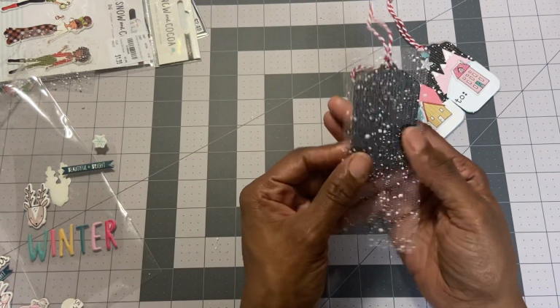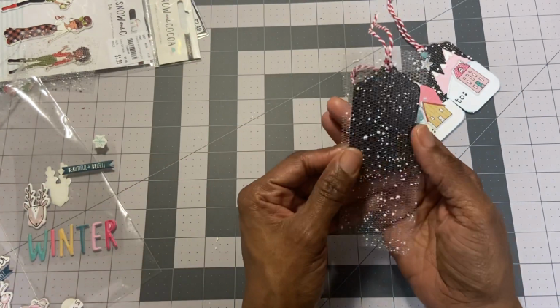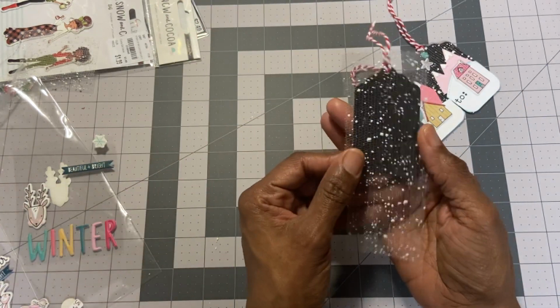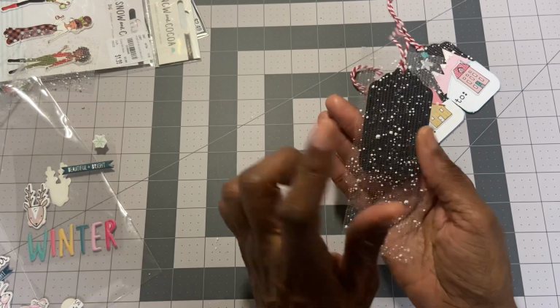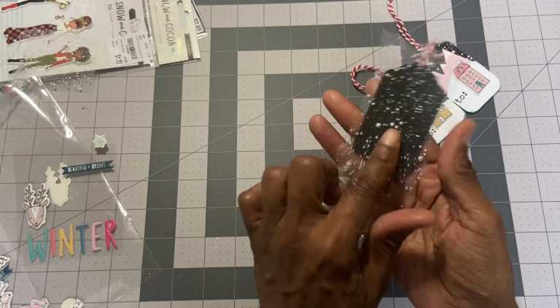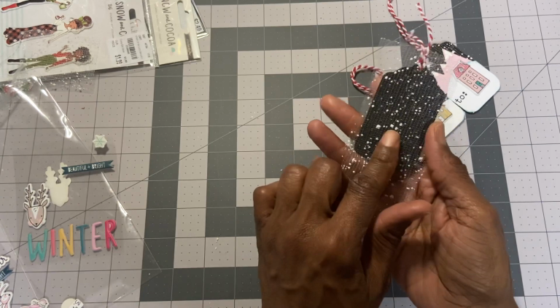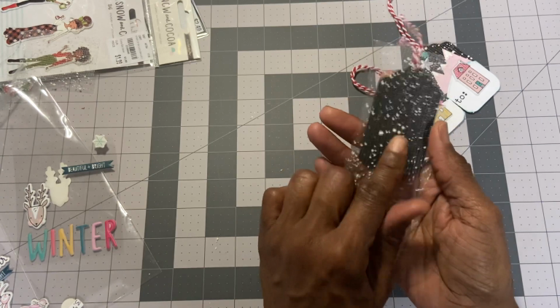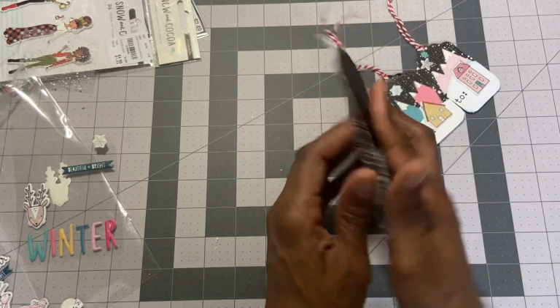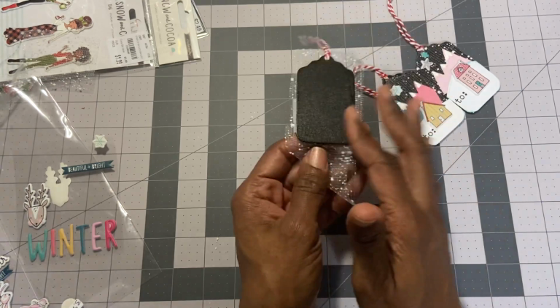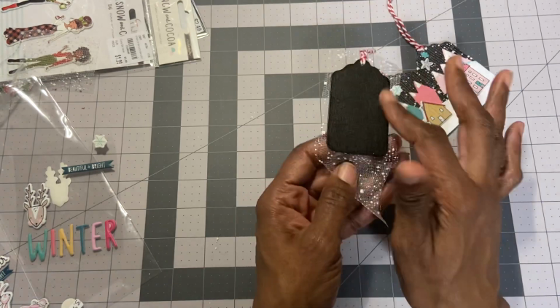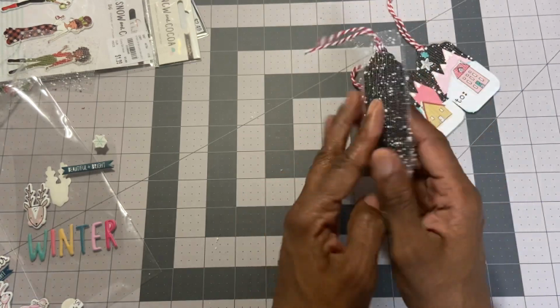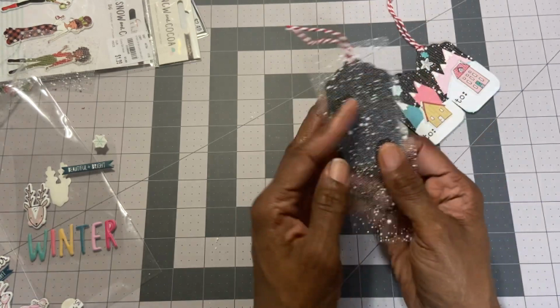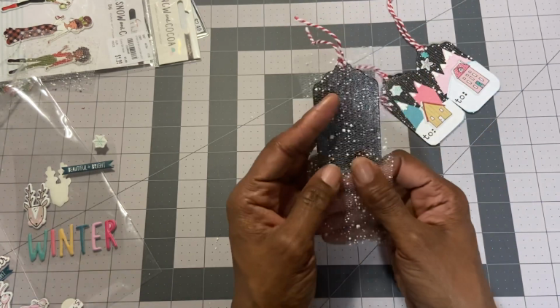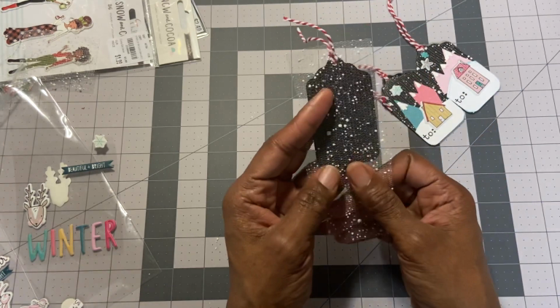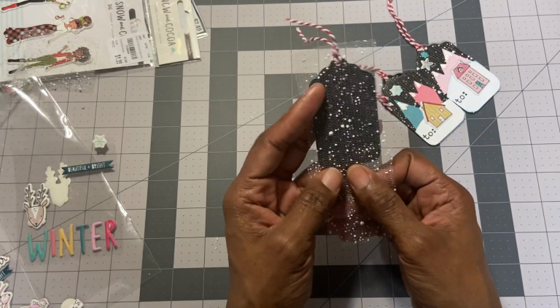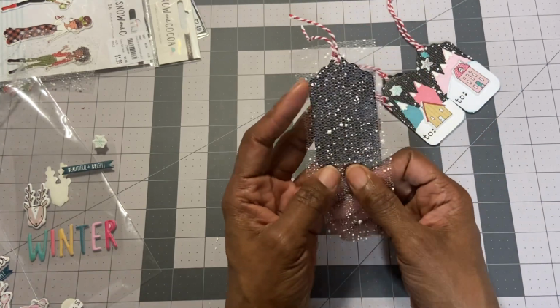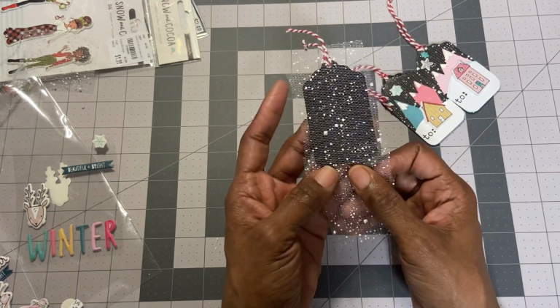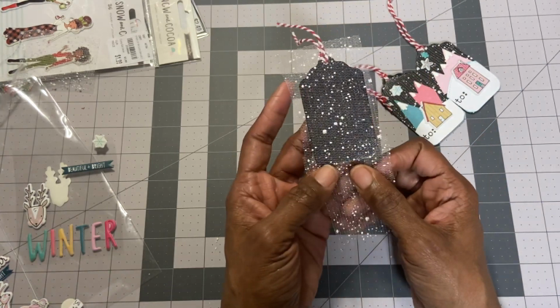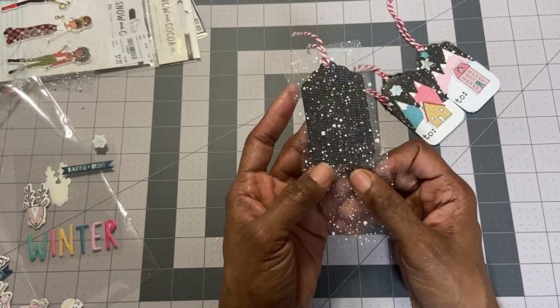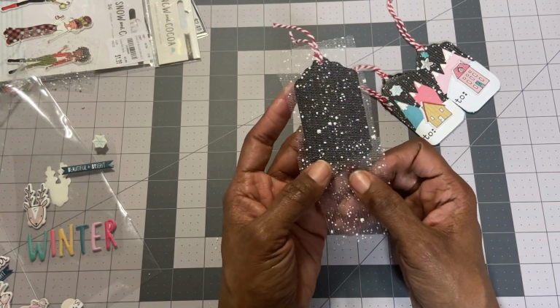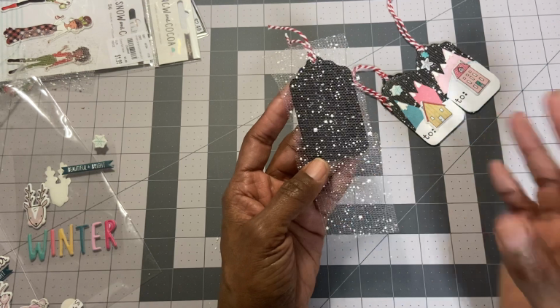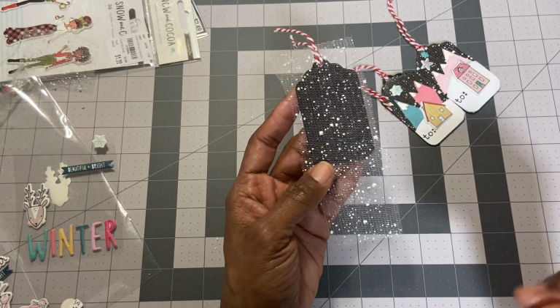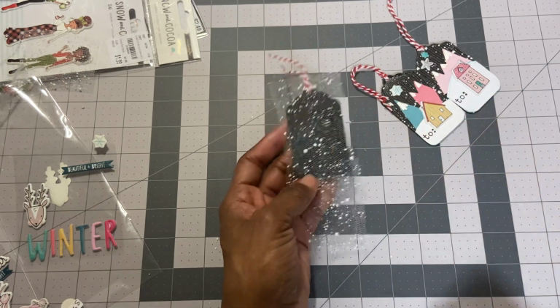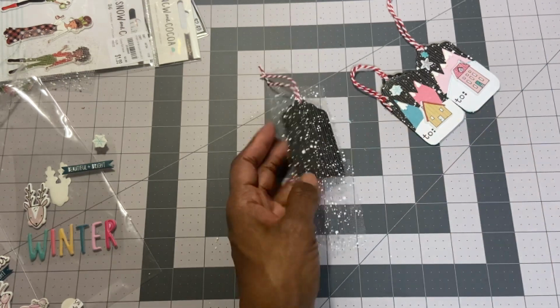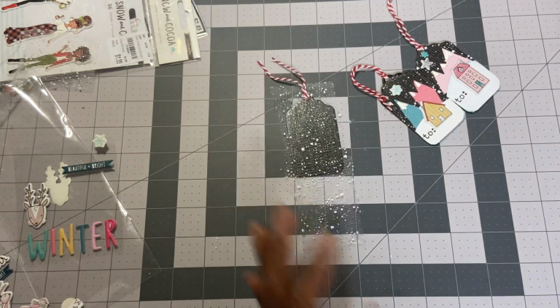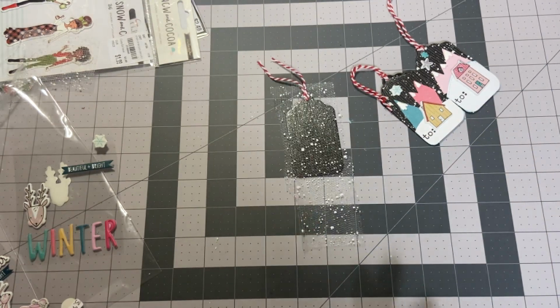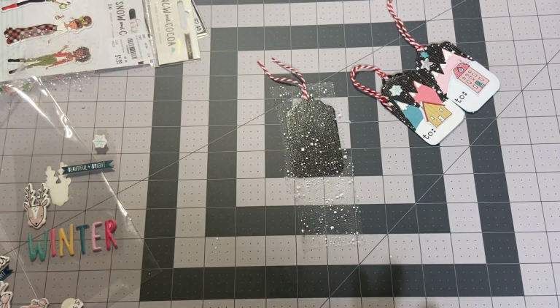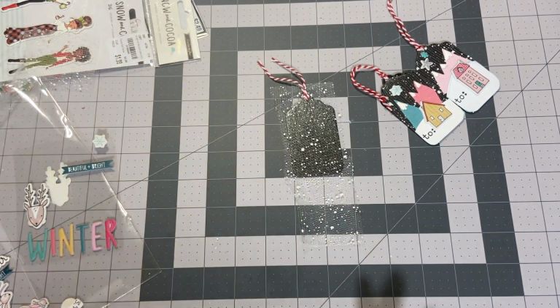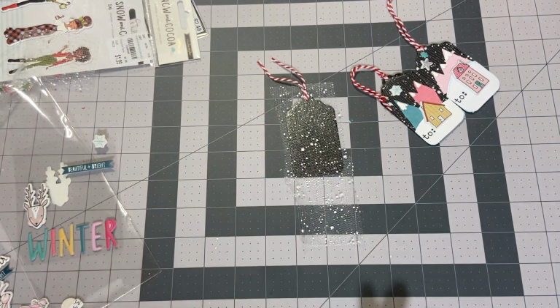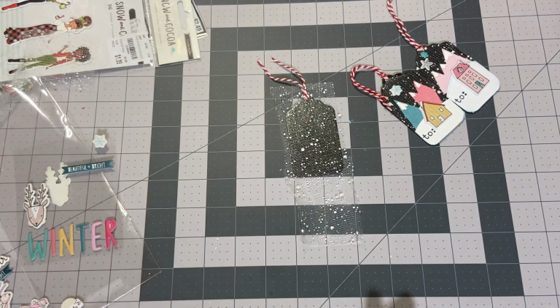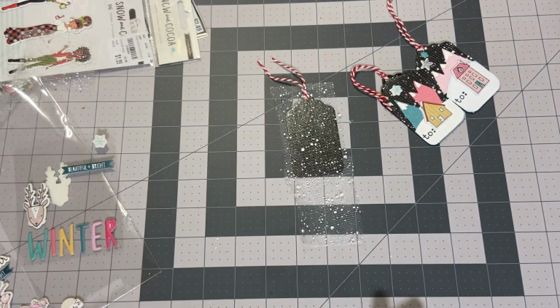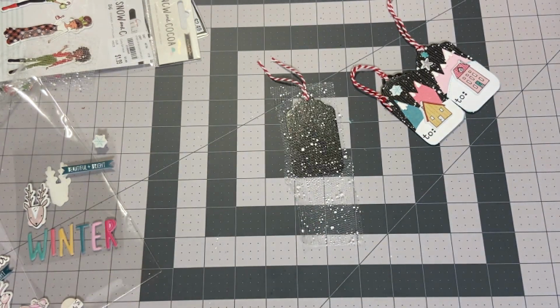Basically, all I did was take my tag and spray it with some adhesive spray that sticks to almost anything.